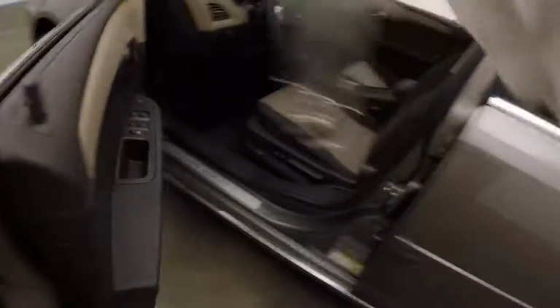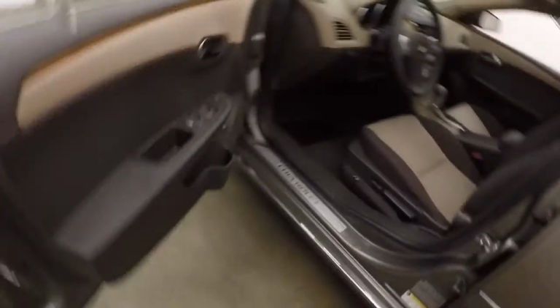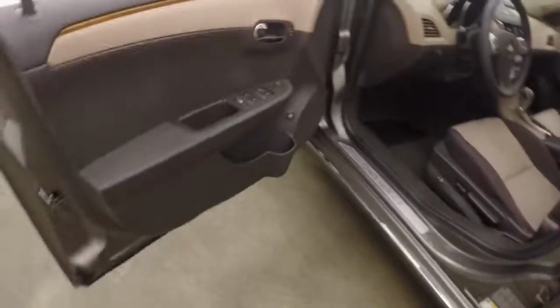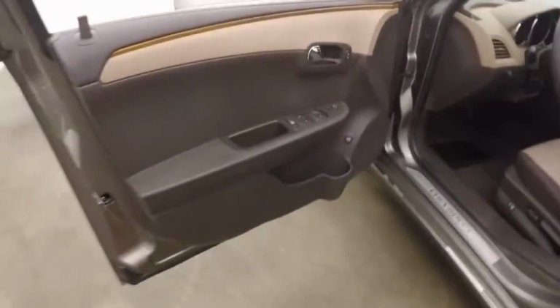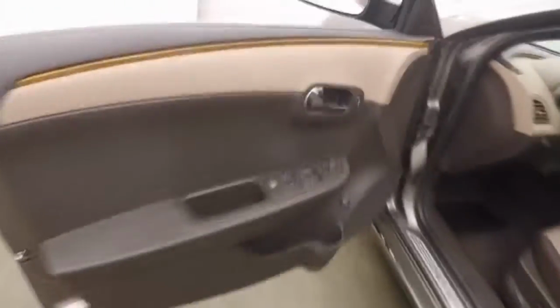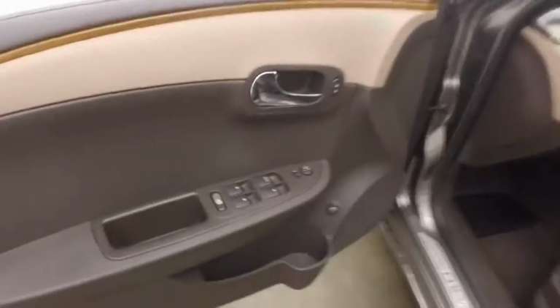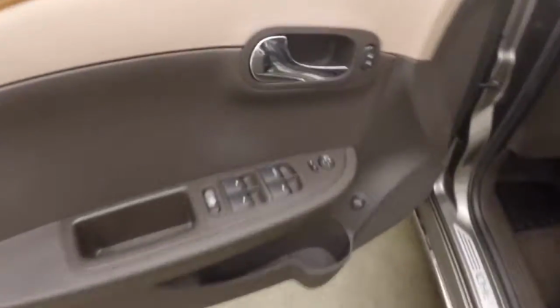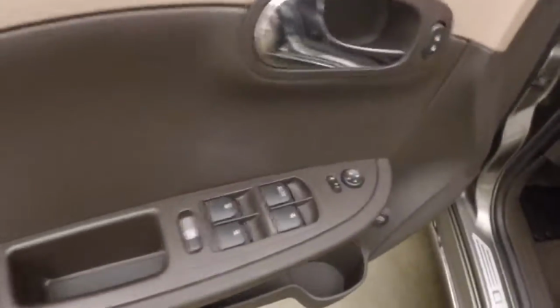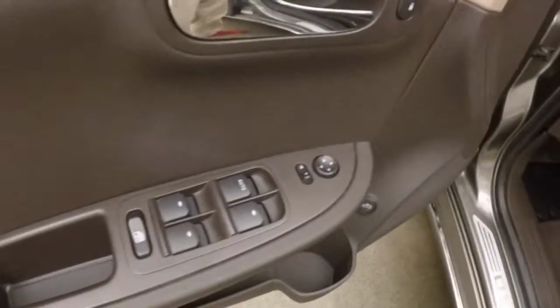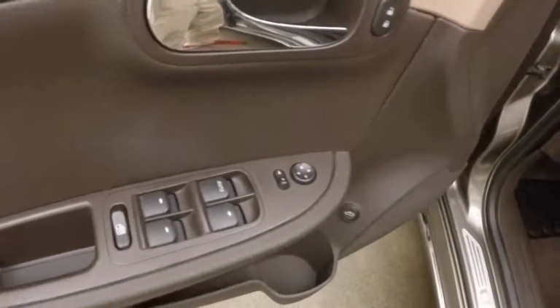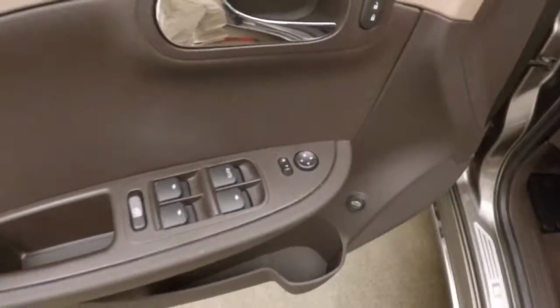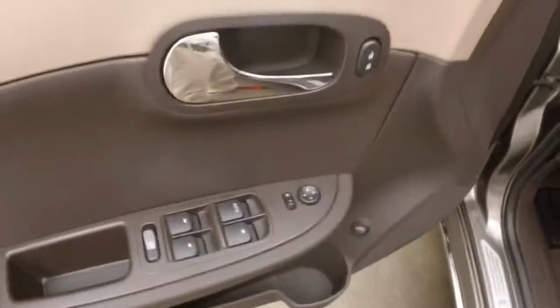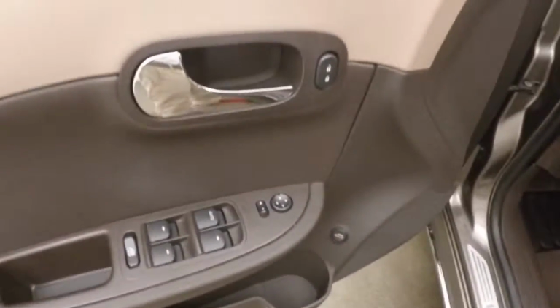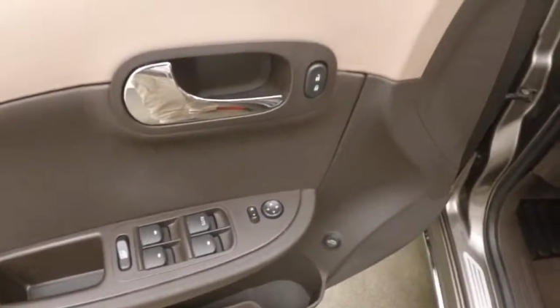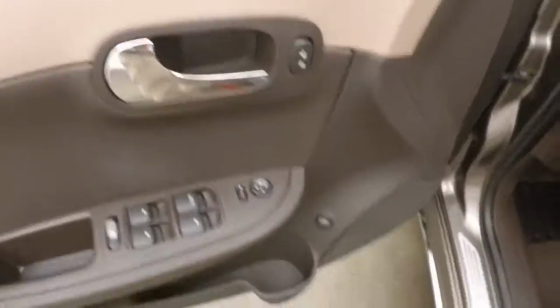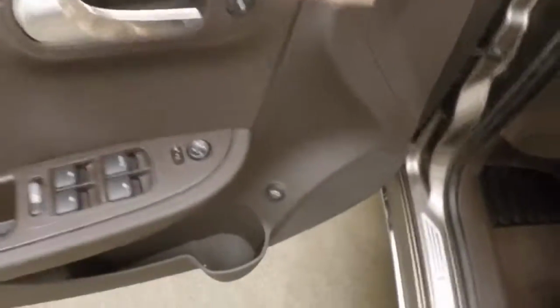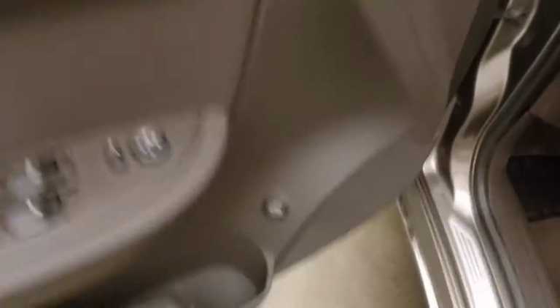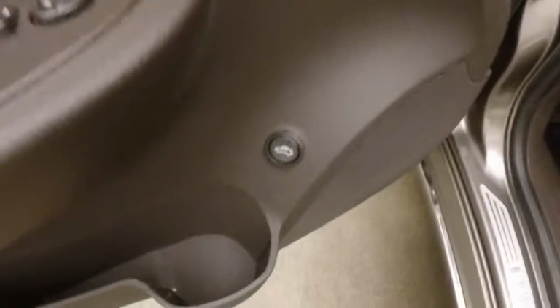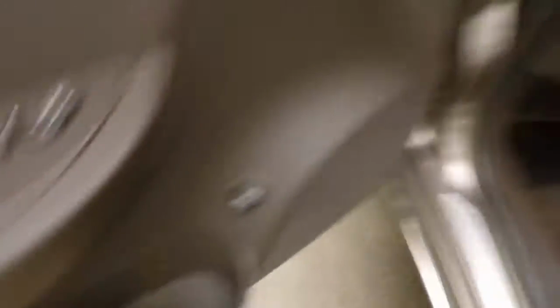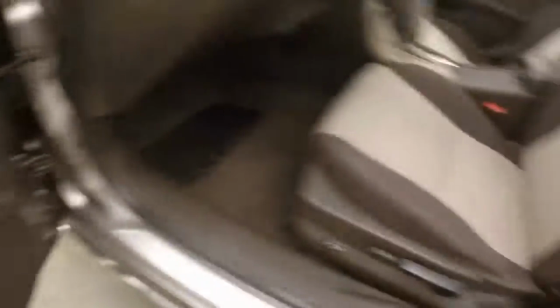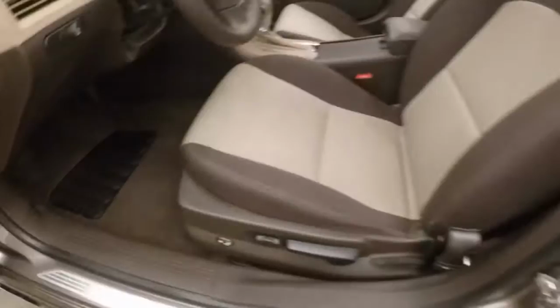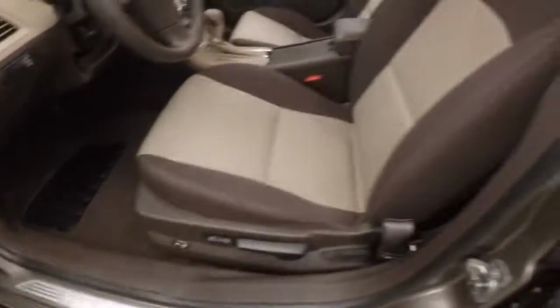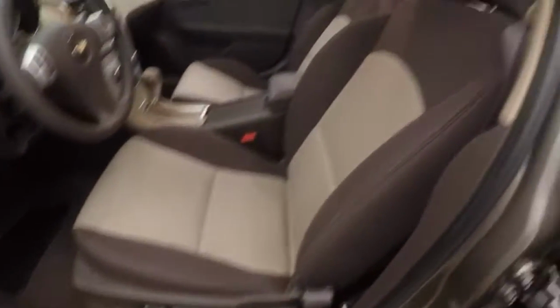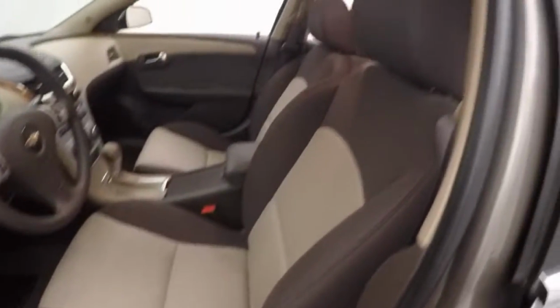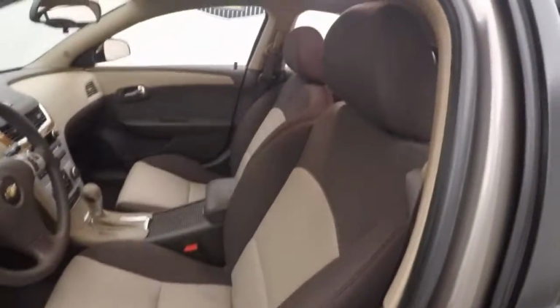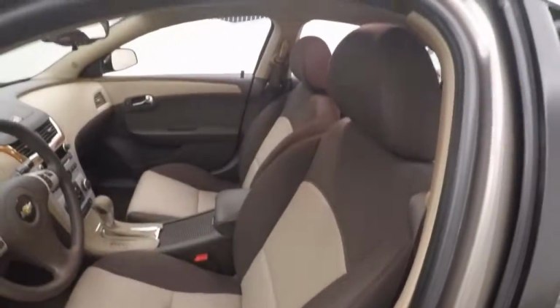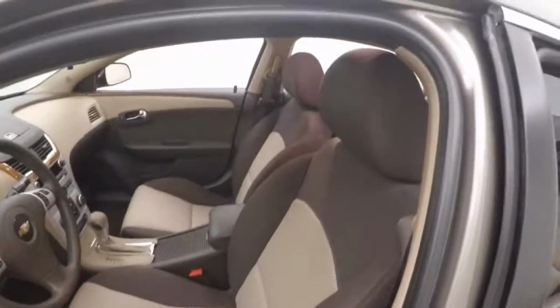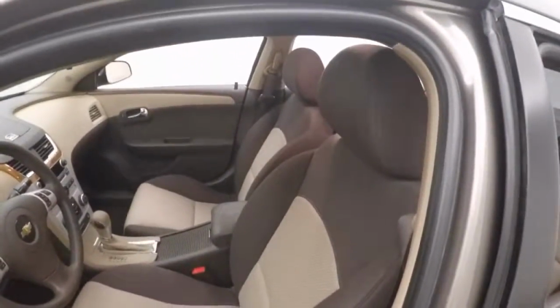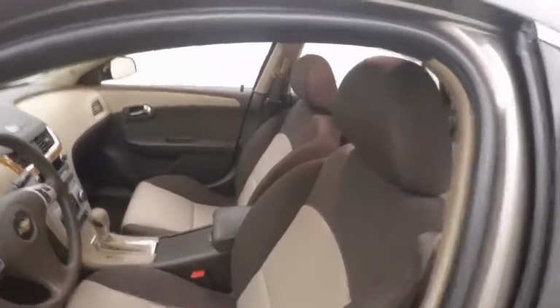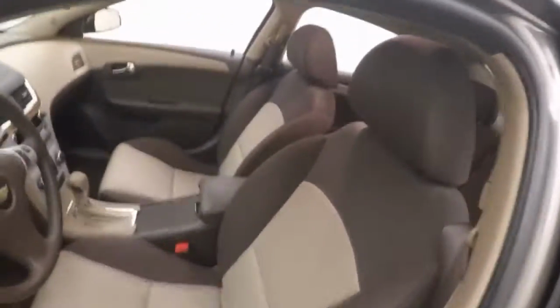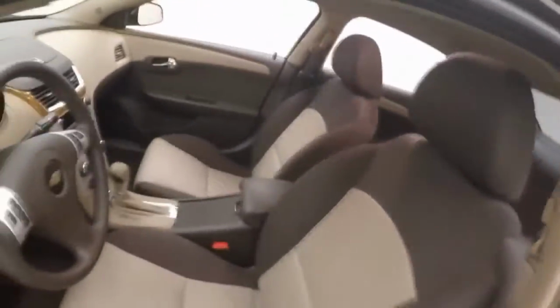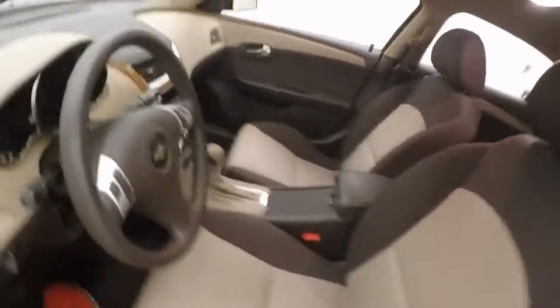Up front, all your controls on the door: mirrors, windows, locks, and trunk. Power seat. Same interior colors up front.